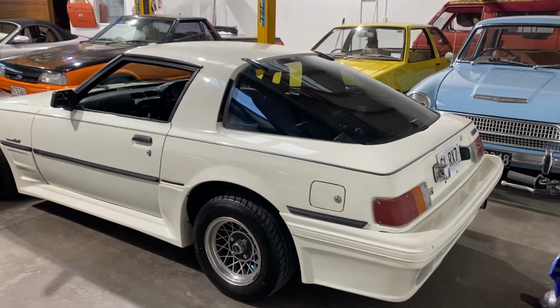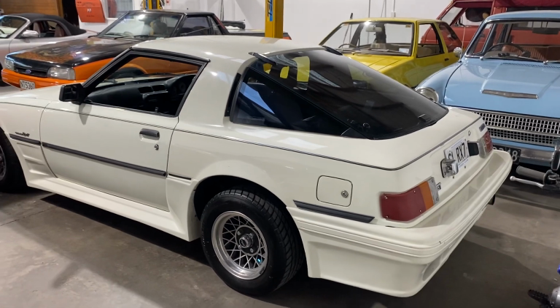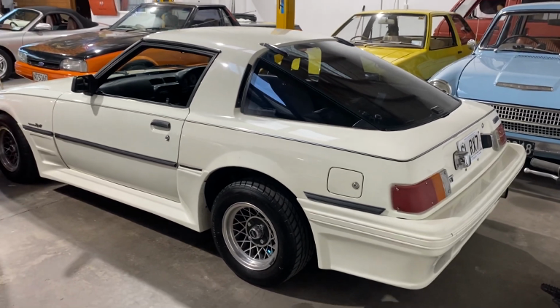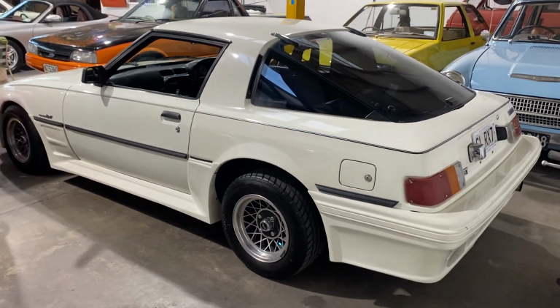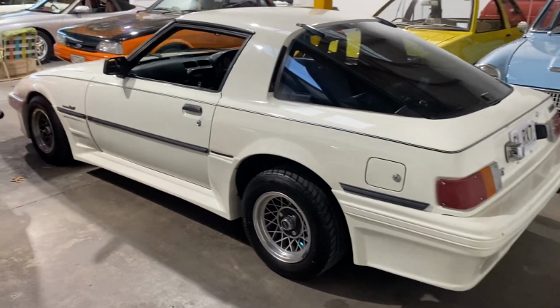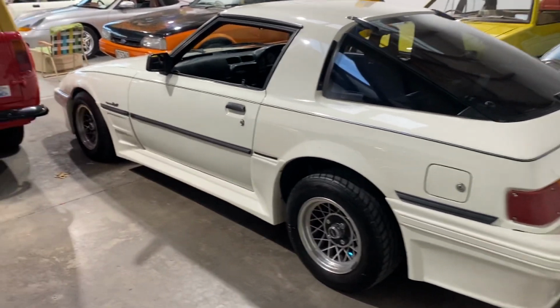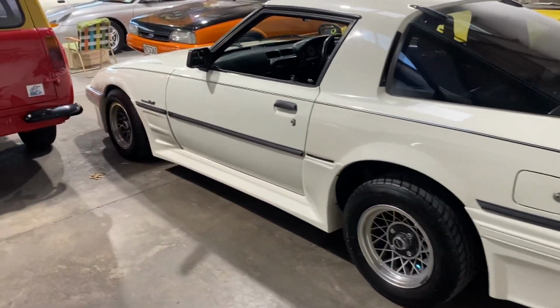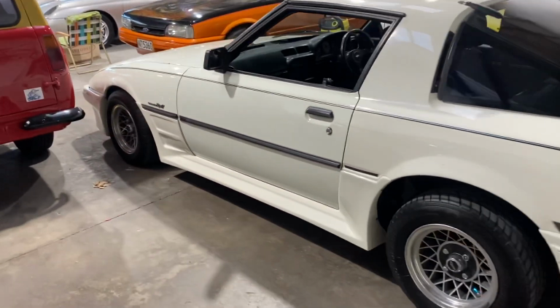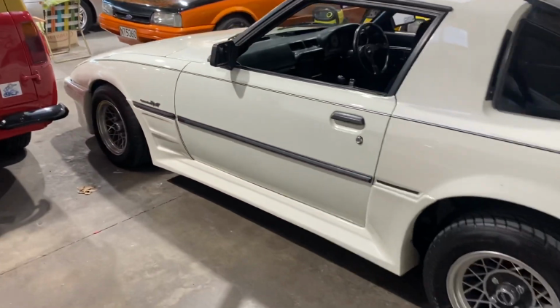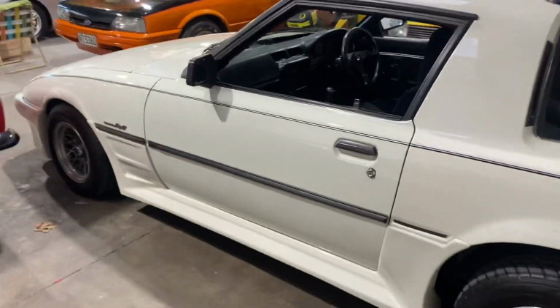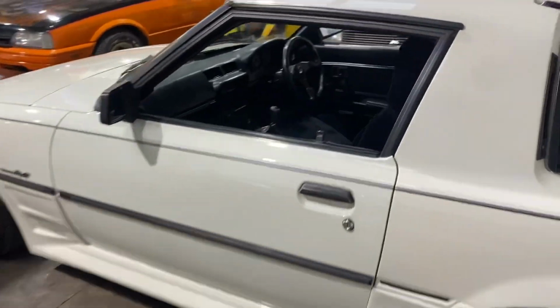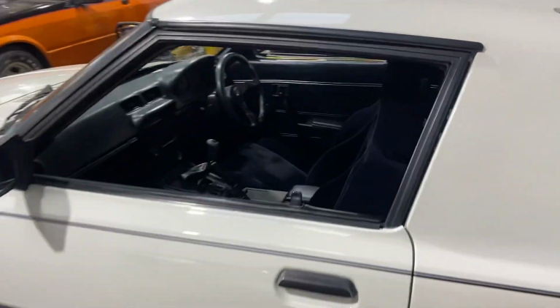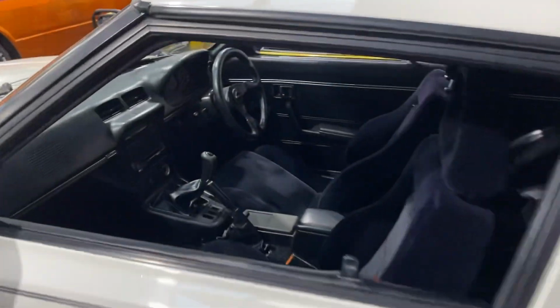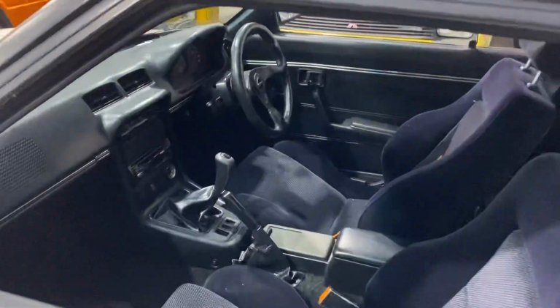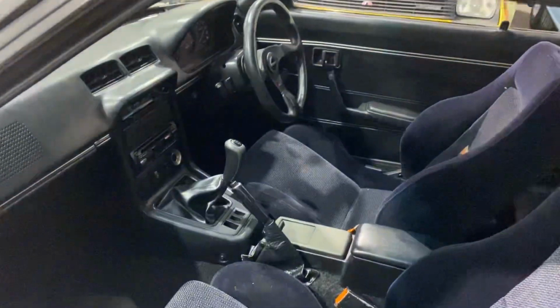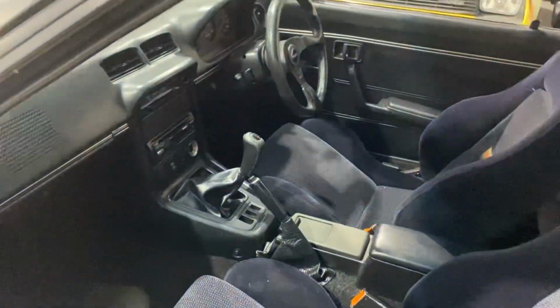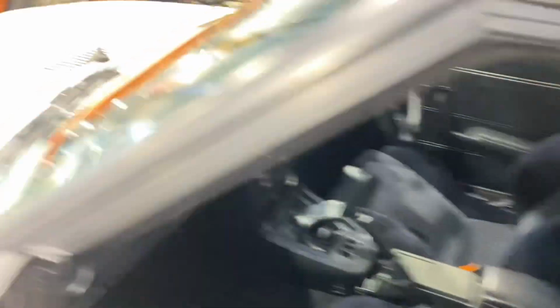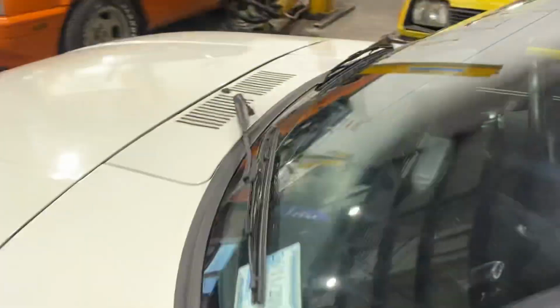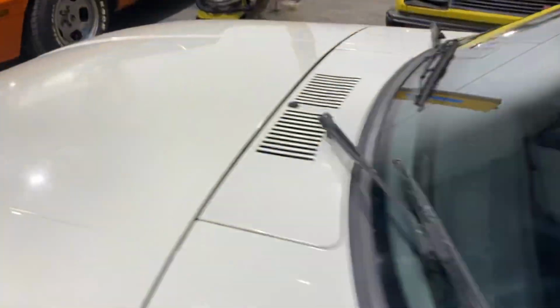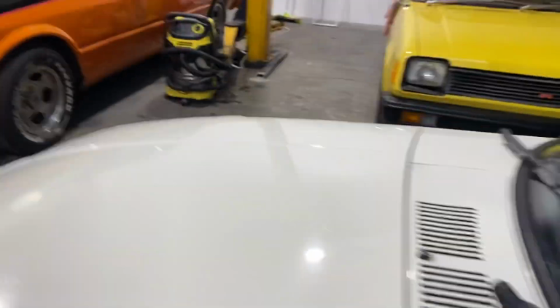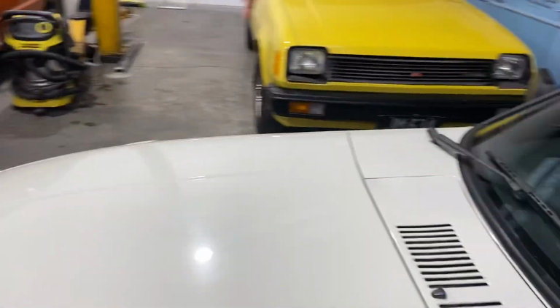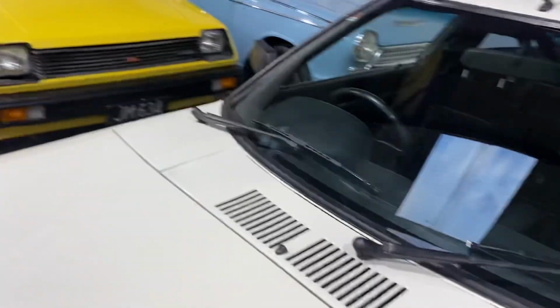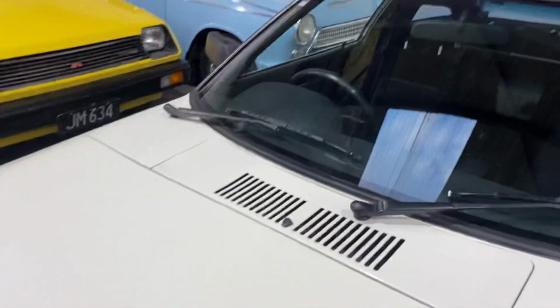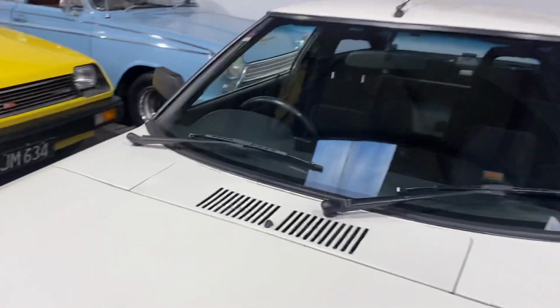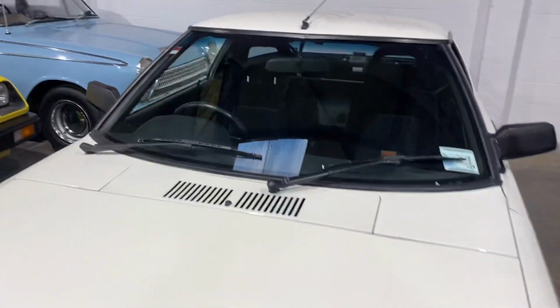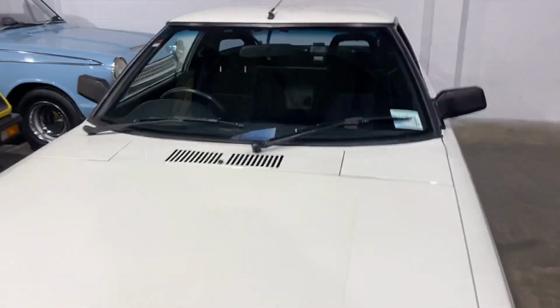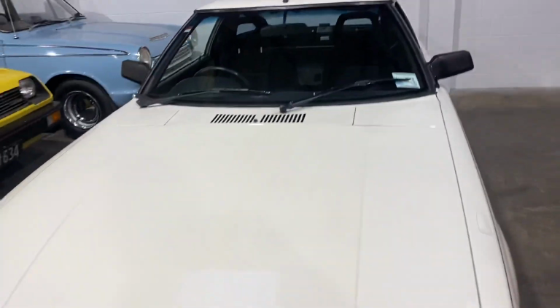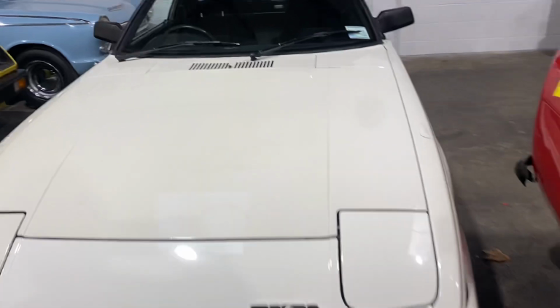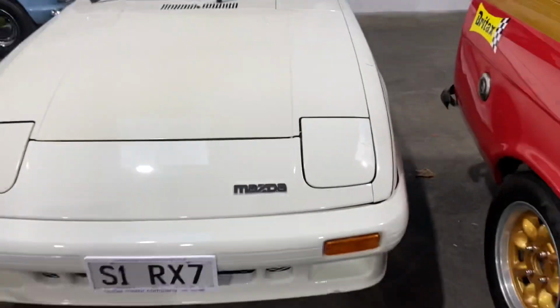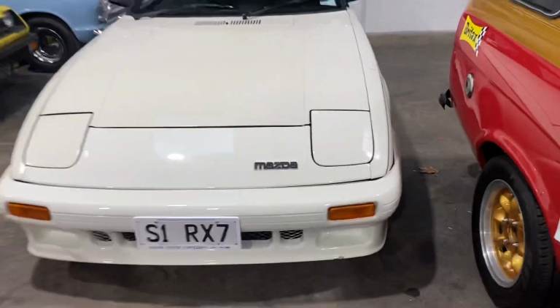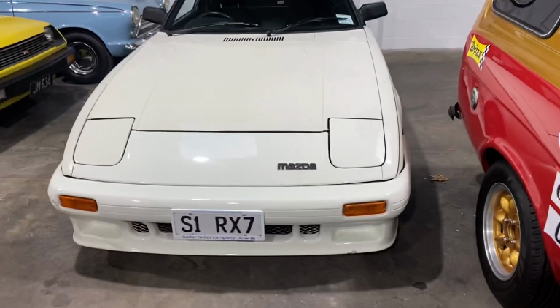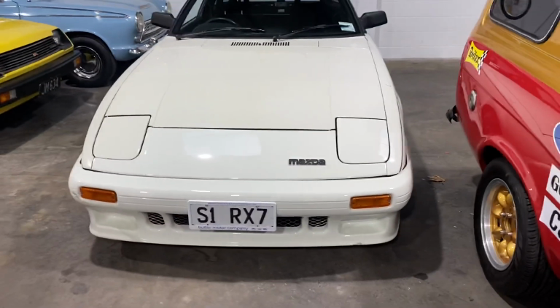Mega turbo body kit from the early 2000s, really low k's, all dark interior, standard 12A — really nice in the engine bay. What an absolute great car: Series 1 with the body kit.